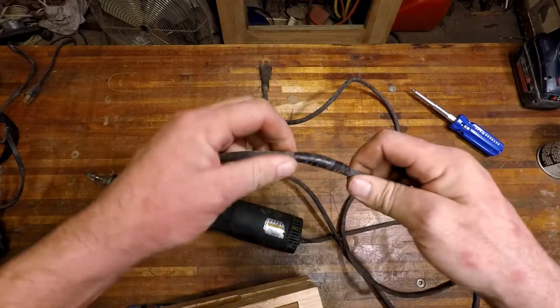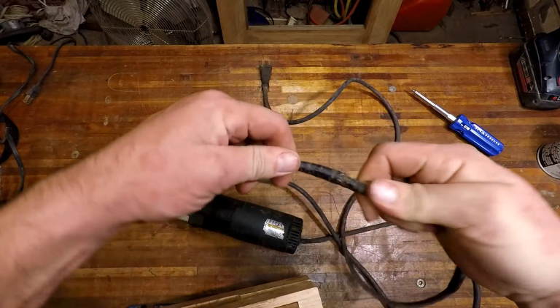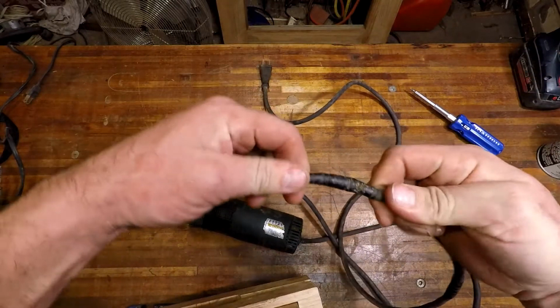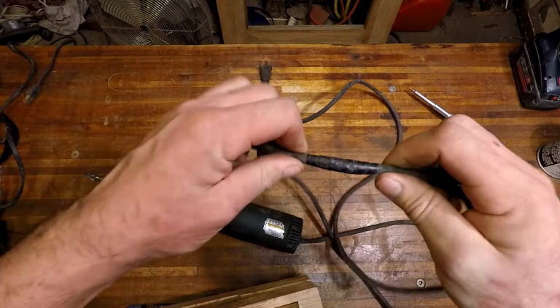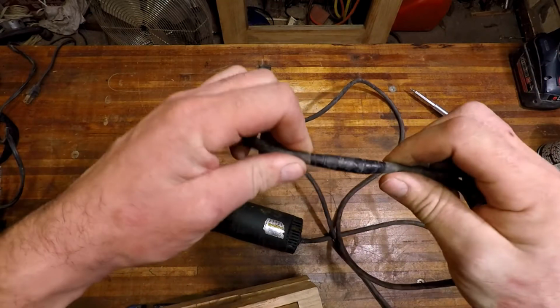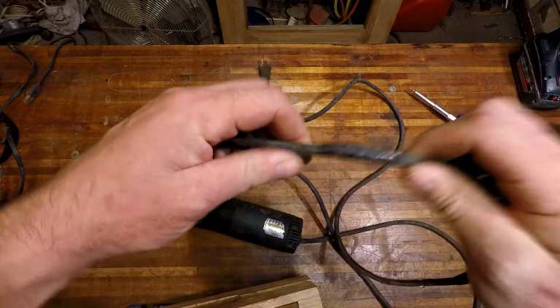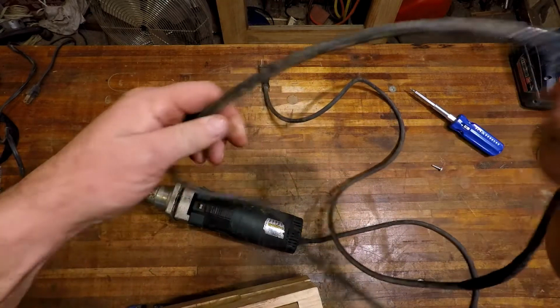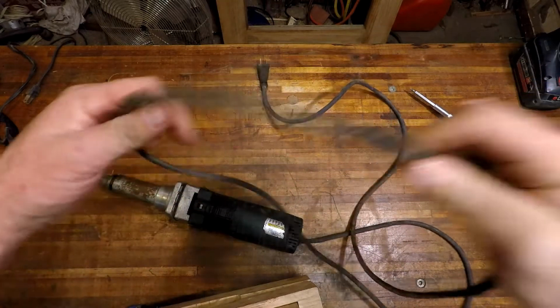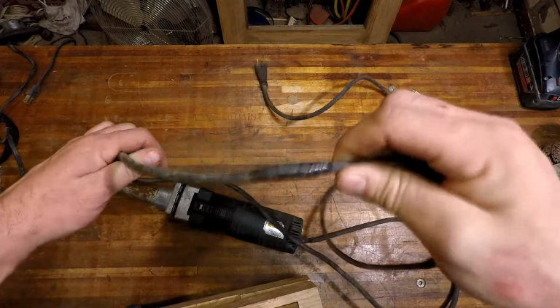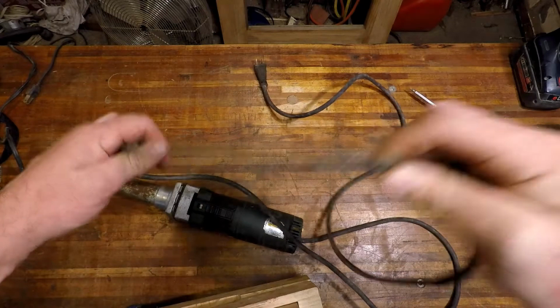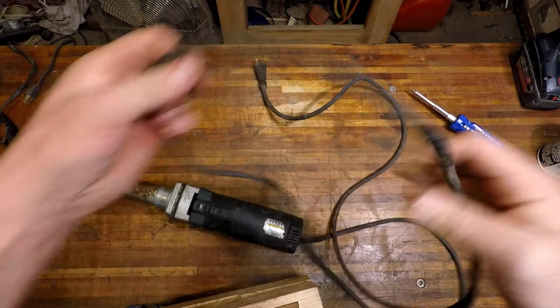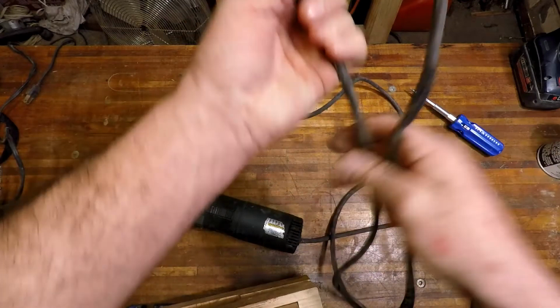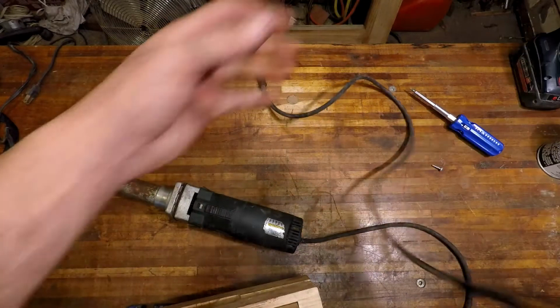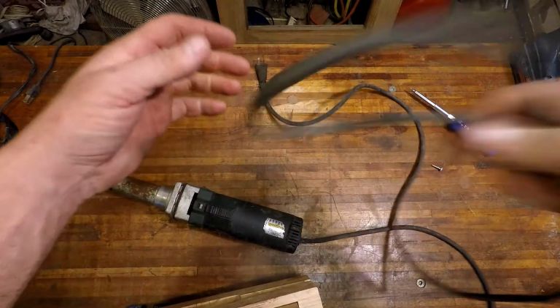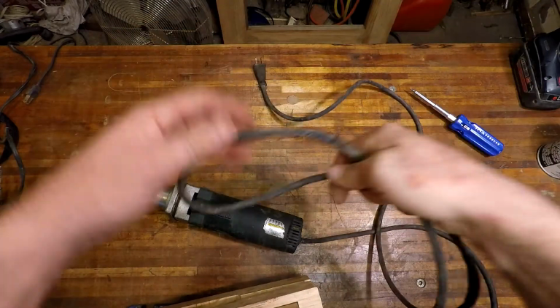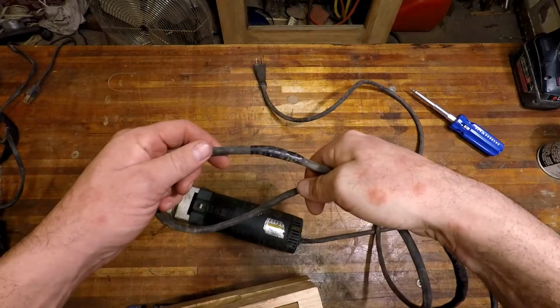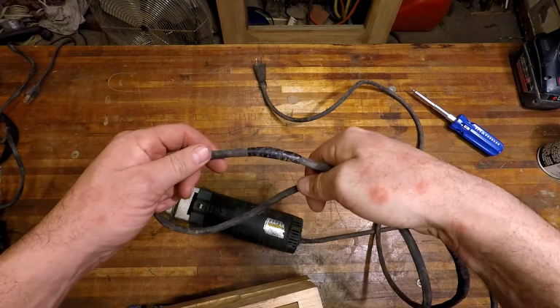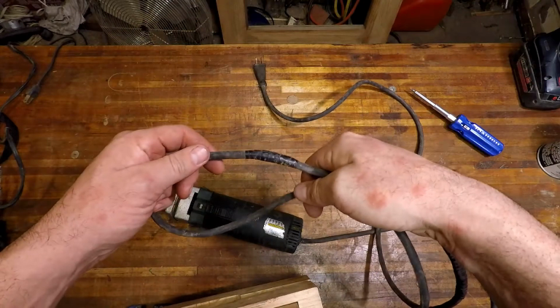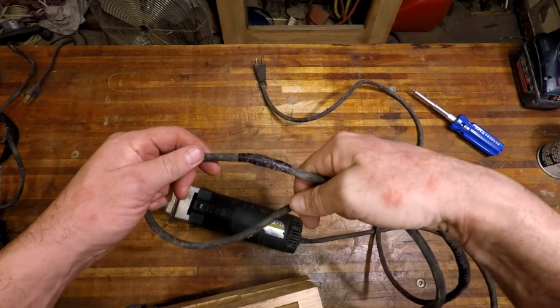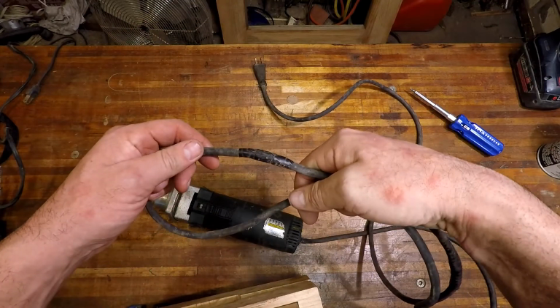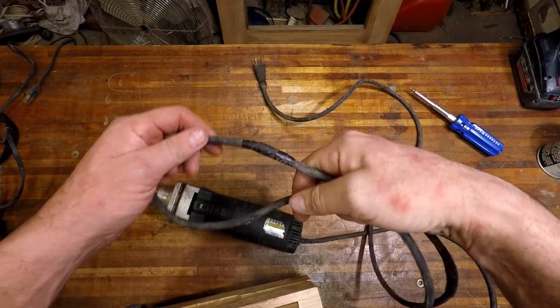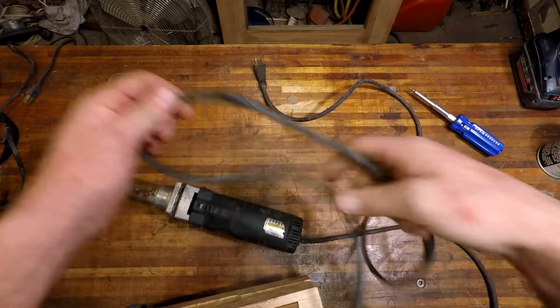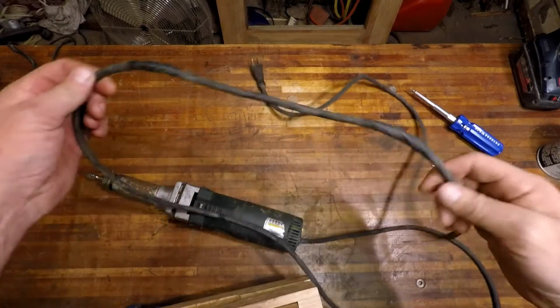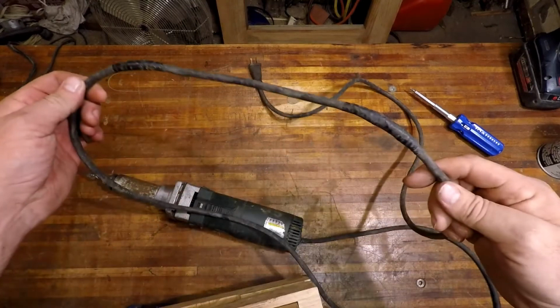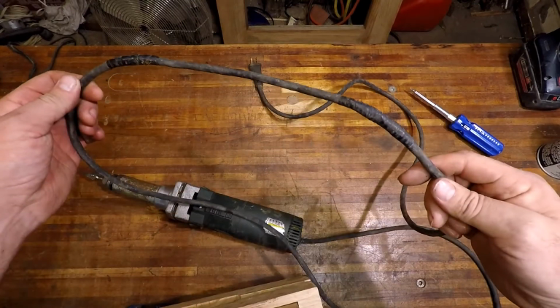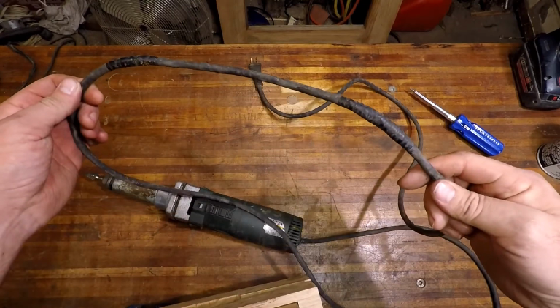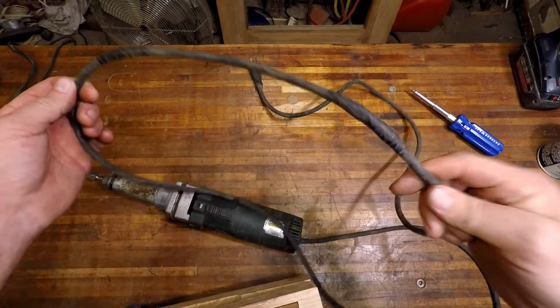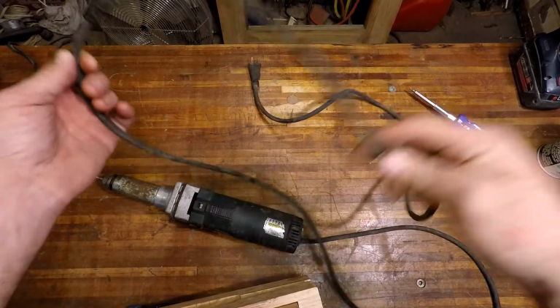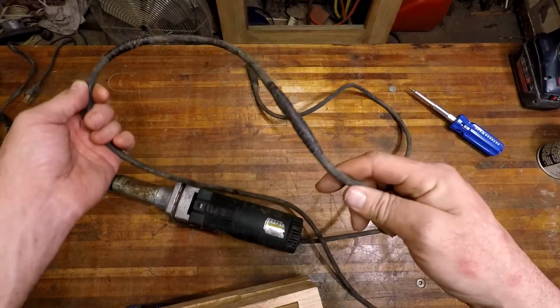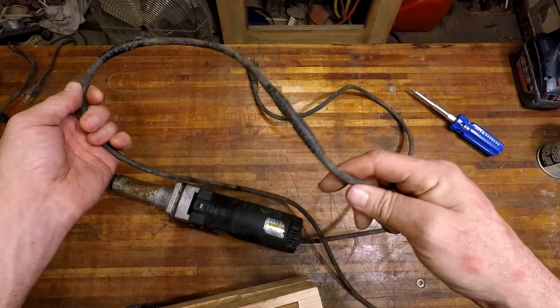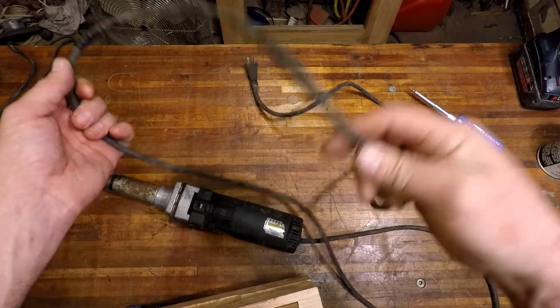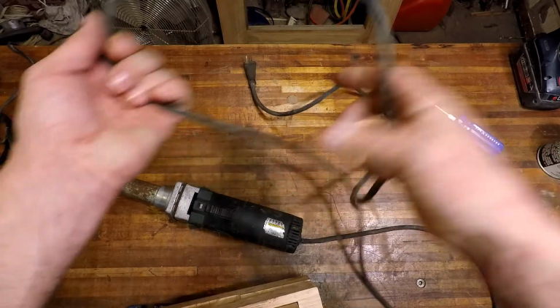Electrical tape — no good. Don't do this. Well, I guess if you're in a pinch do it, but don't leave it like that. That's just garbage.